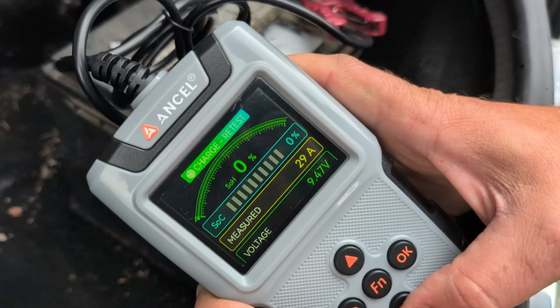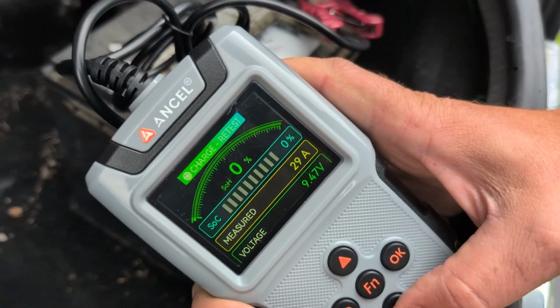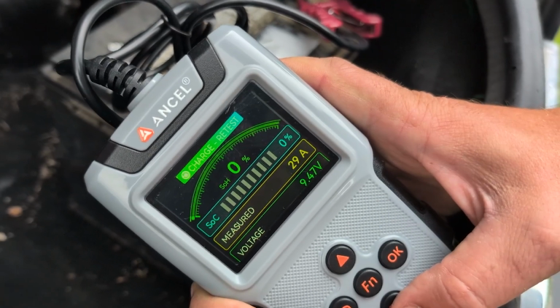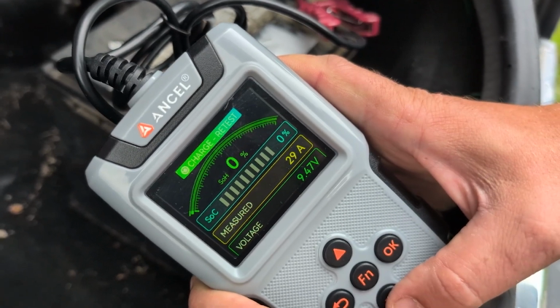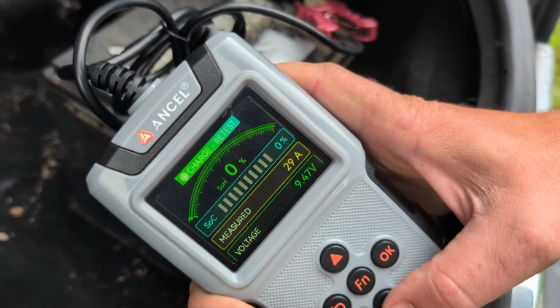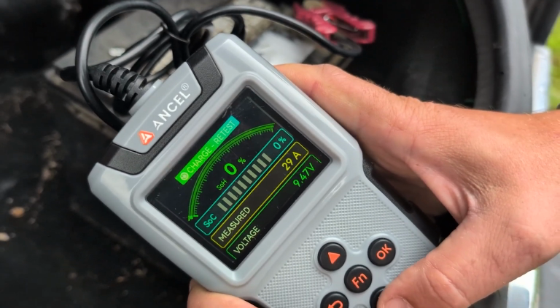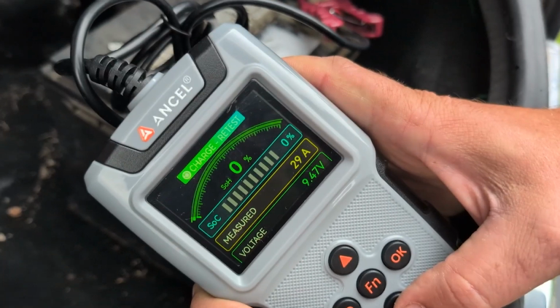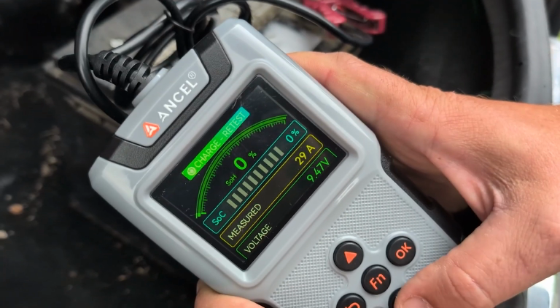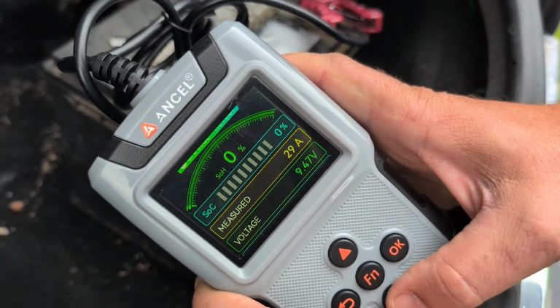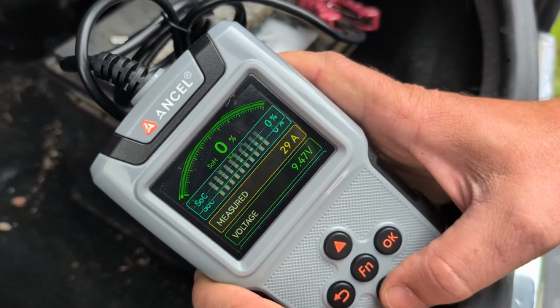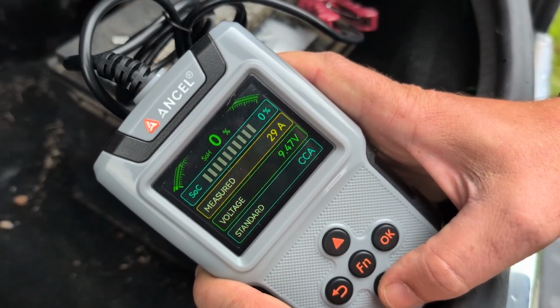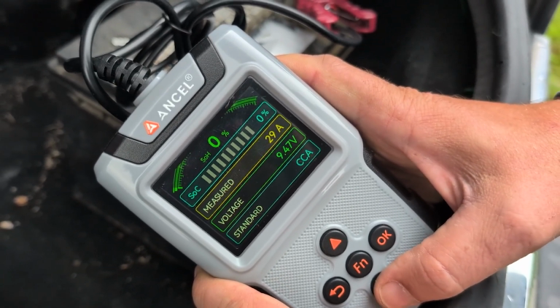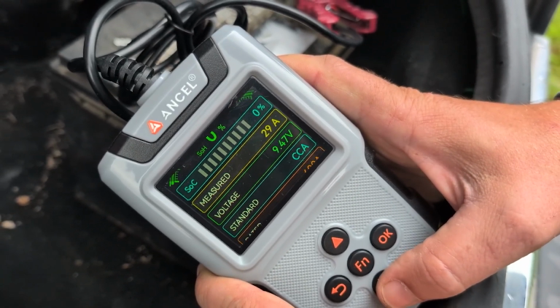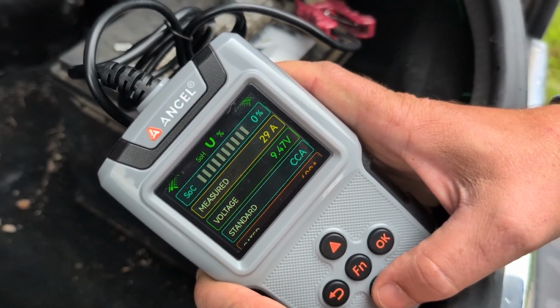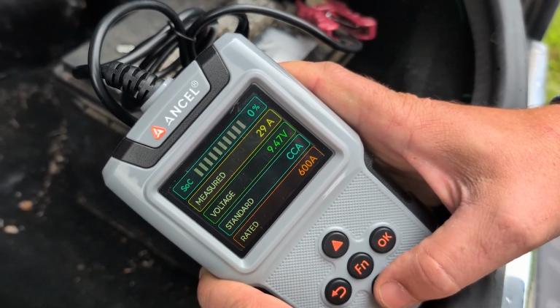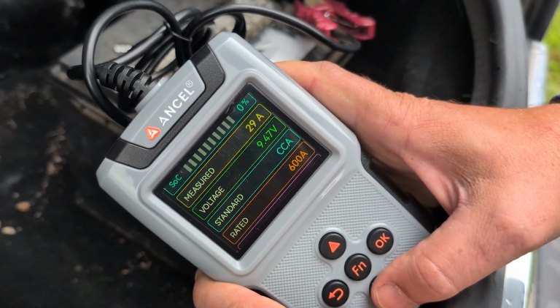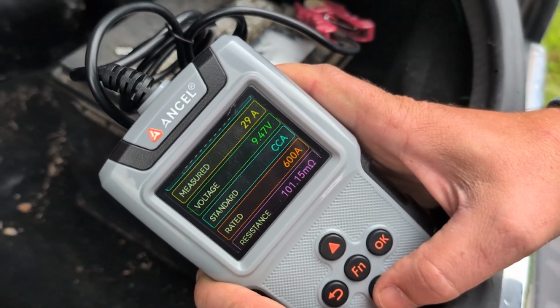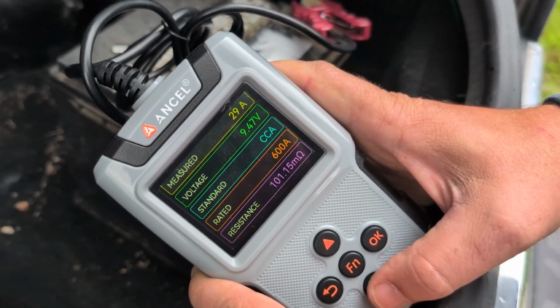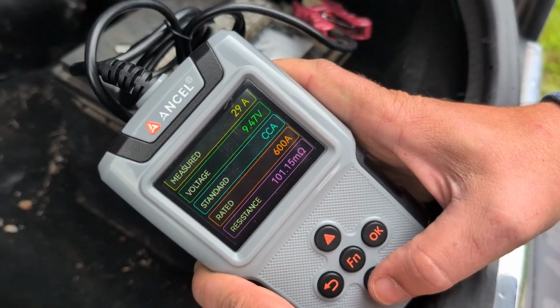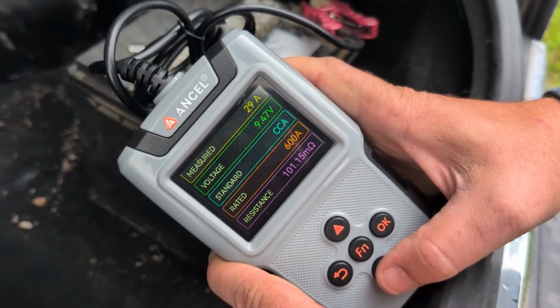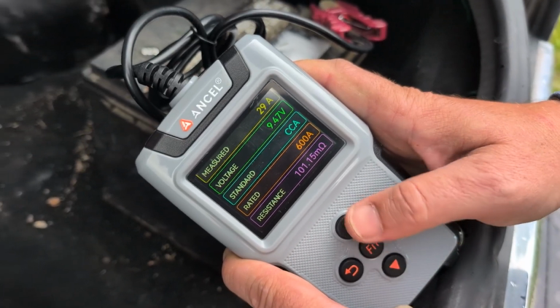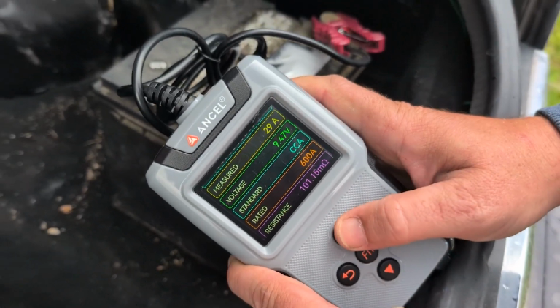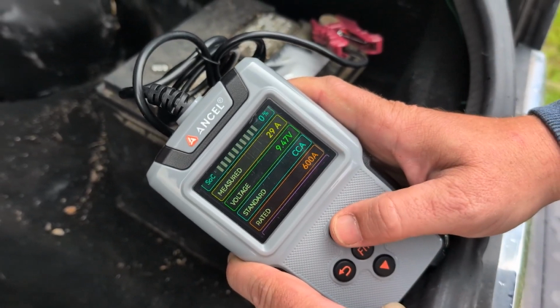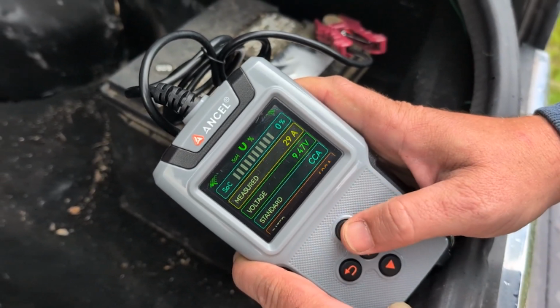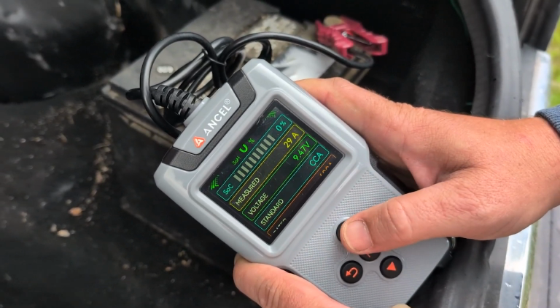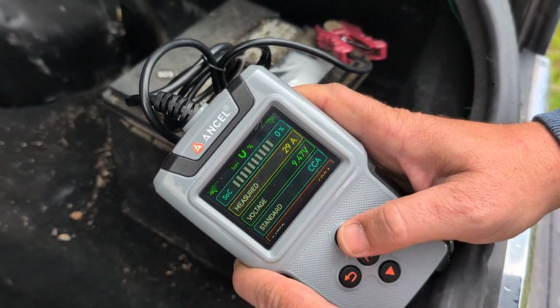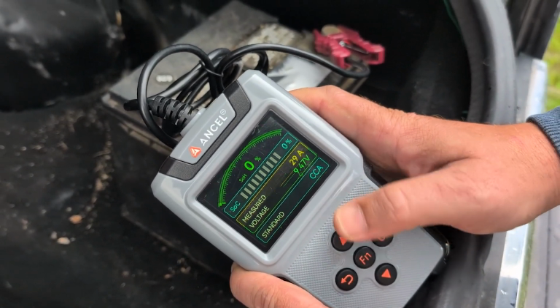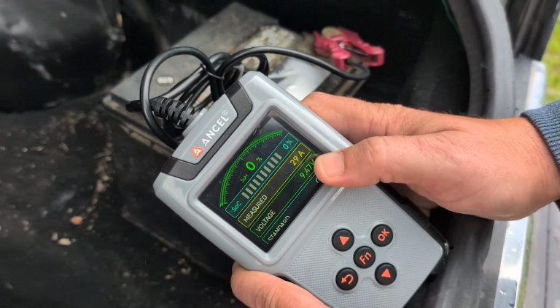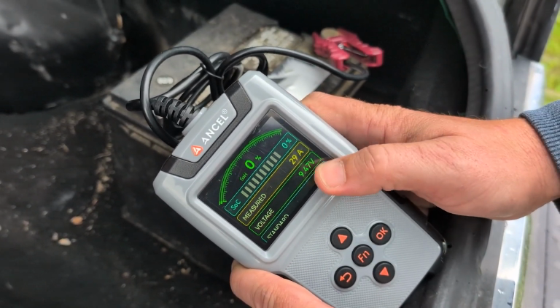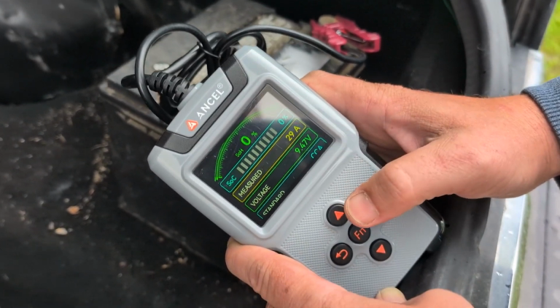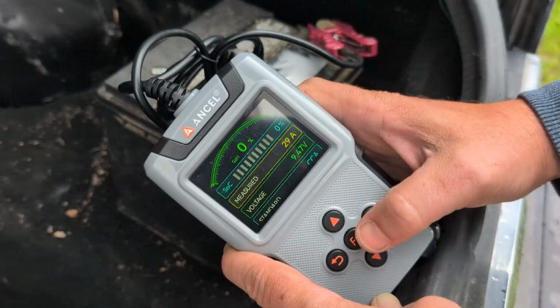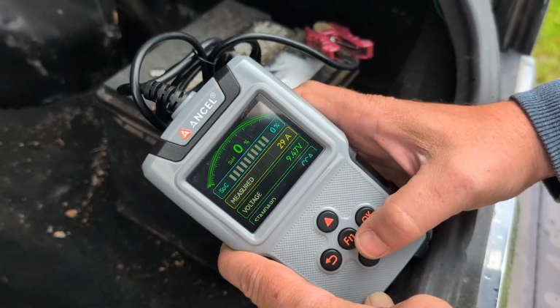That's a dead battery. 9.47 volts — wow. So now you know why Greg had to replace his battery. Measured 29 amps. Oh my goodness.